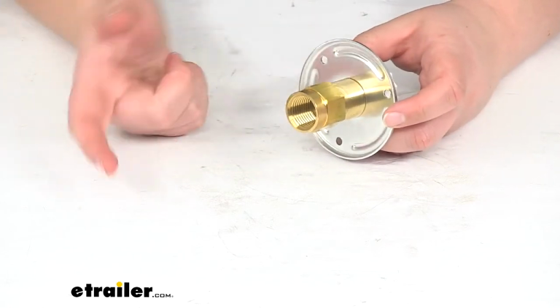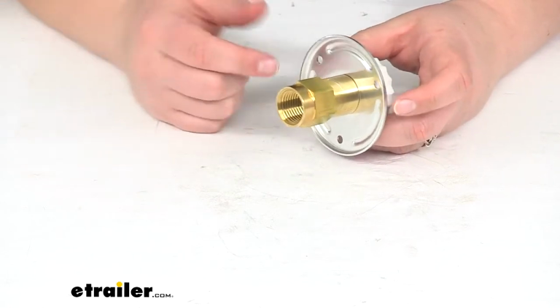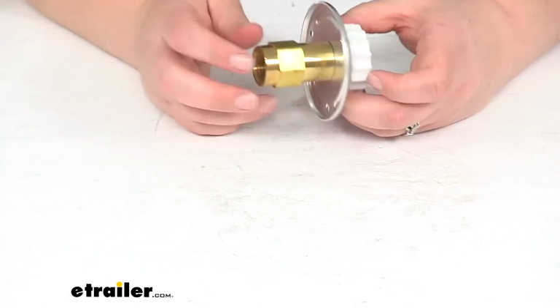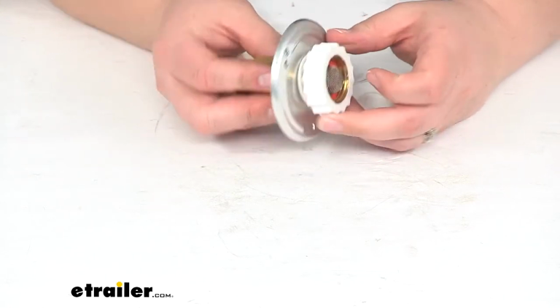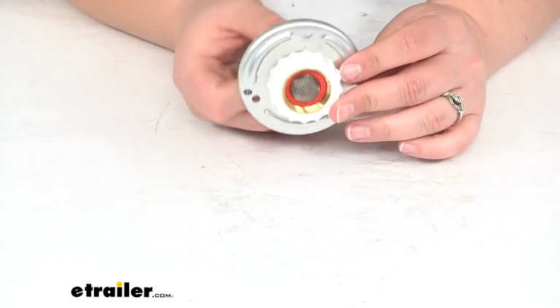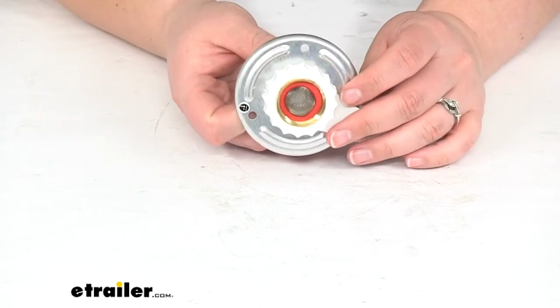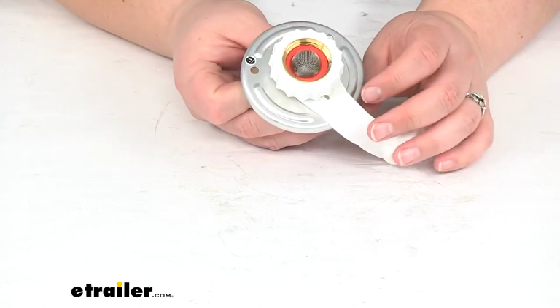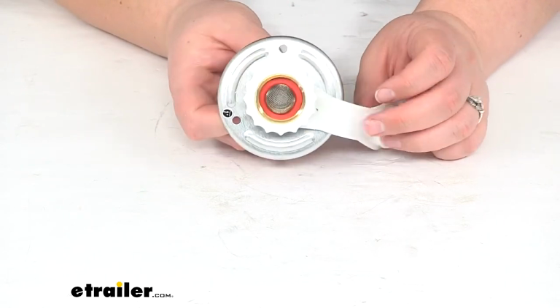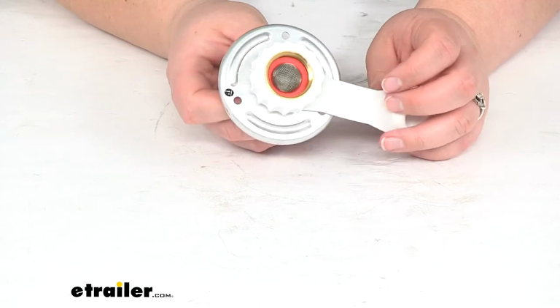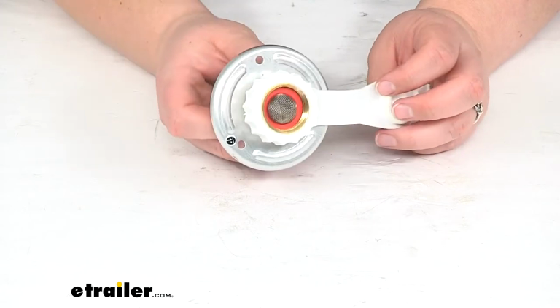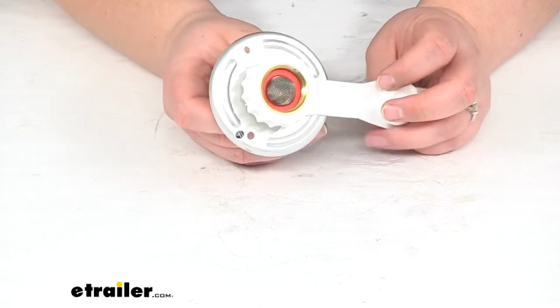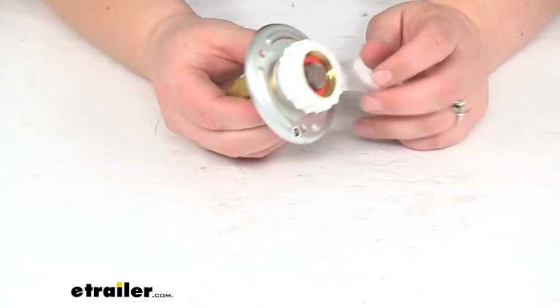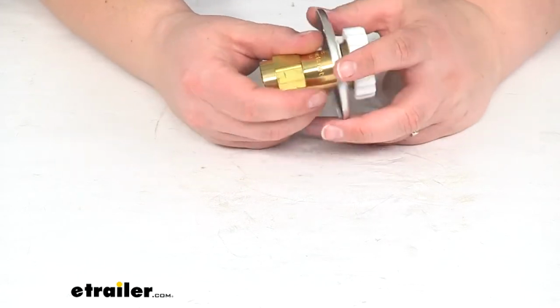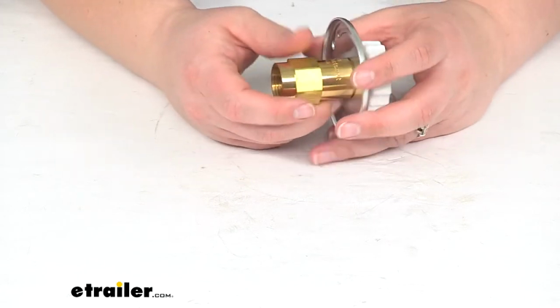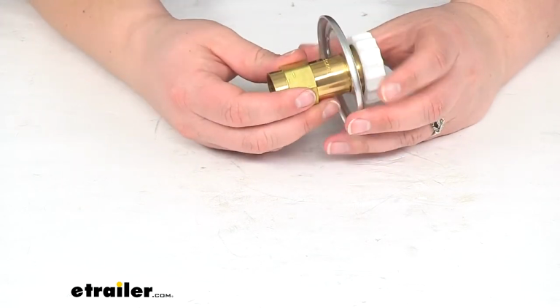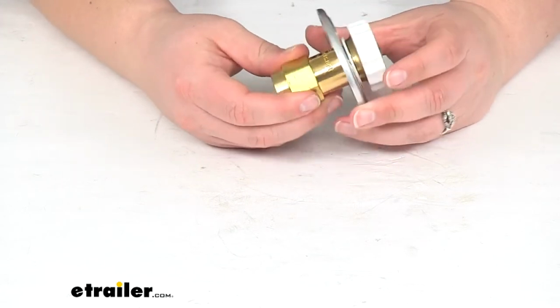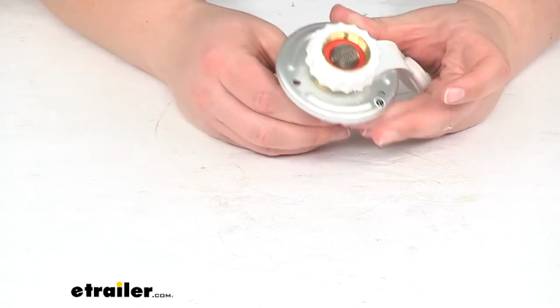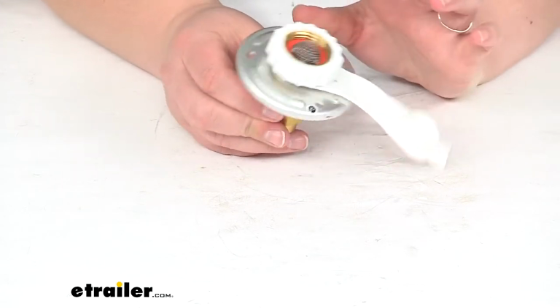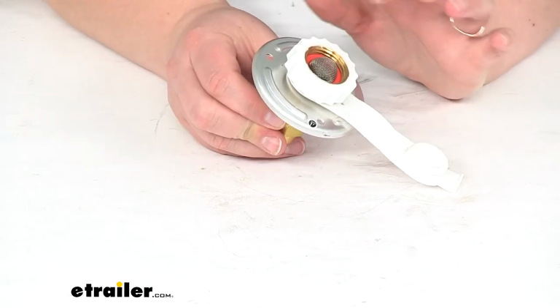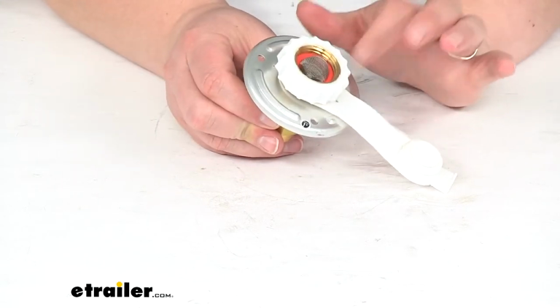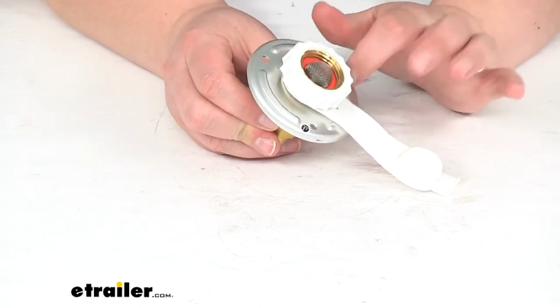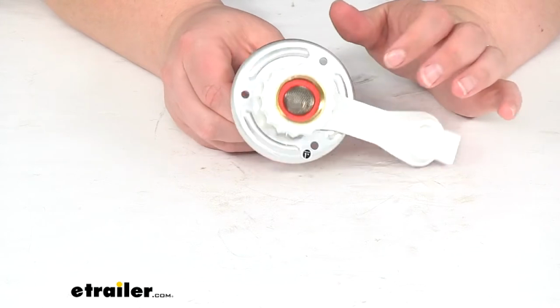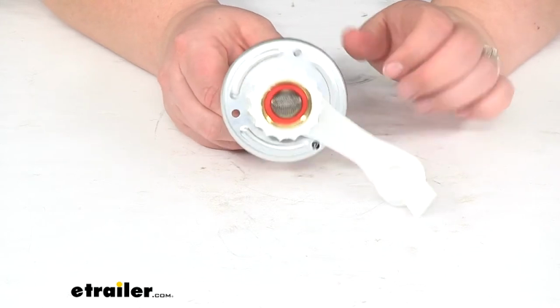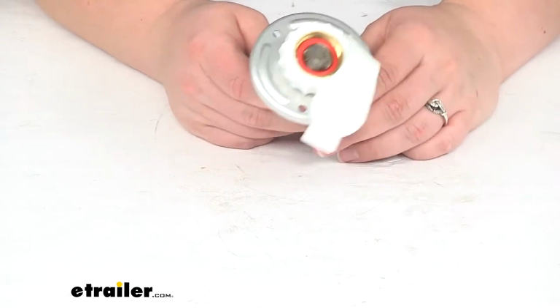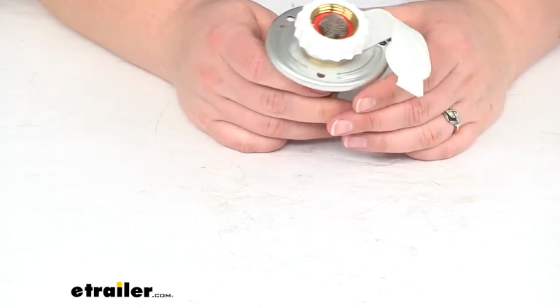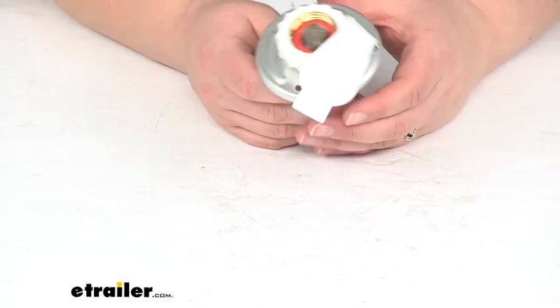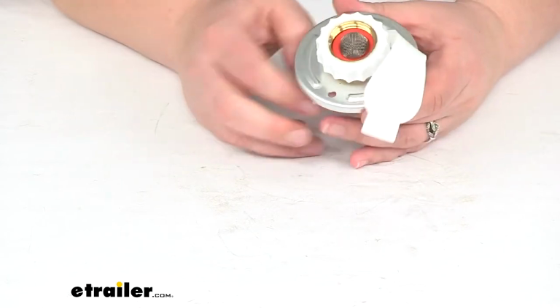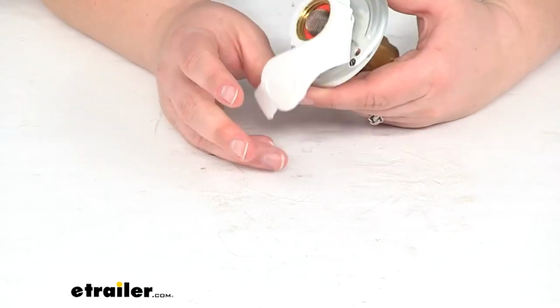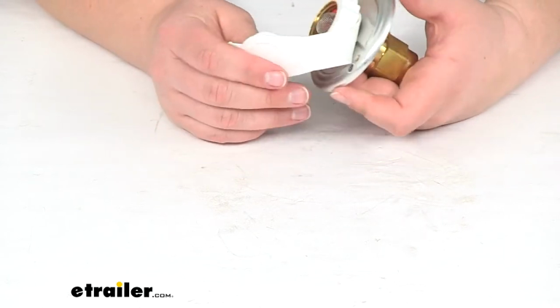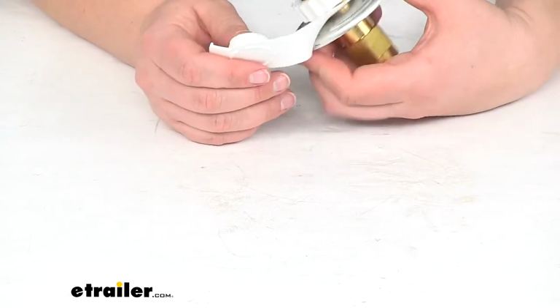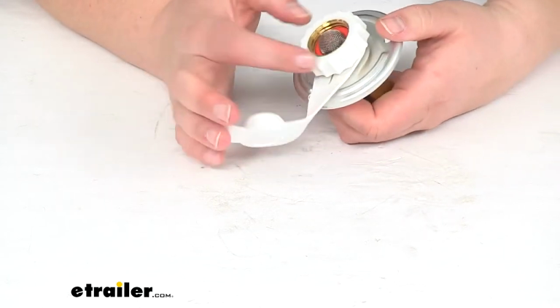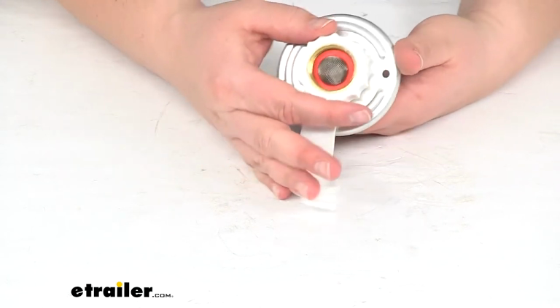It is a lead-free brass valve, so it's going to be nice and durable. It also has an aluminum housing, so we shouldn't have to worry about any rust or corrosion.